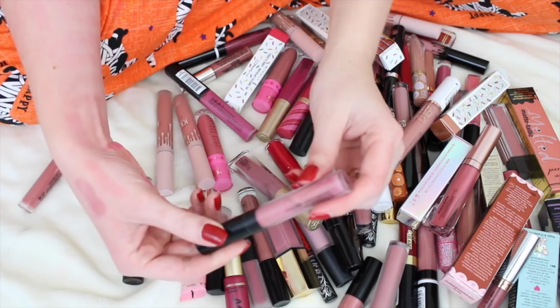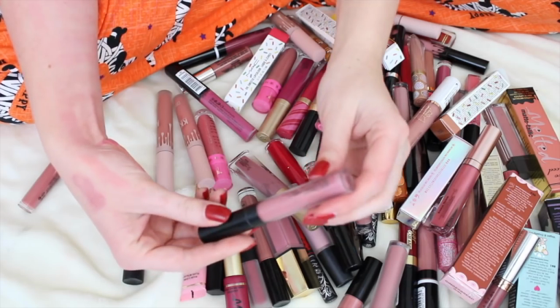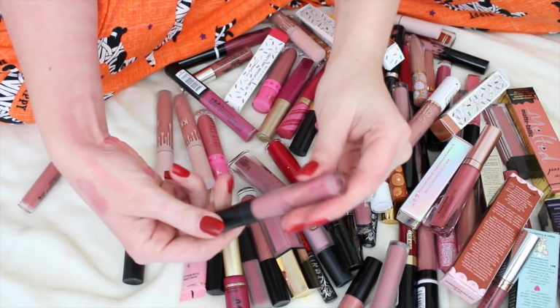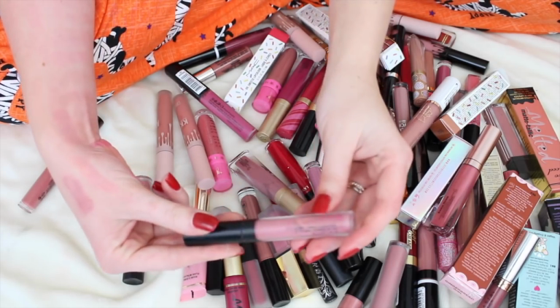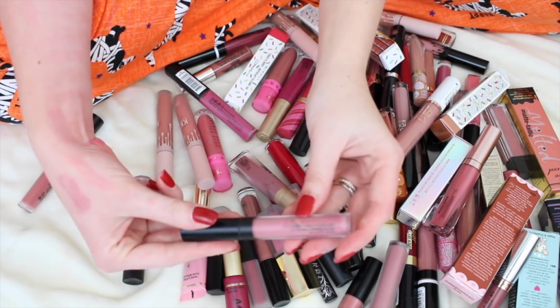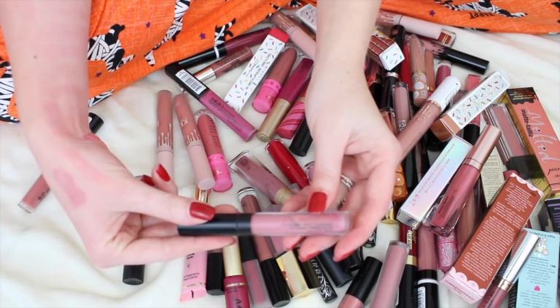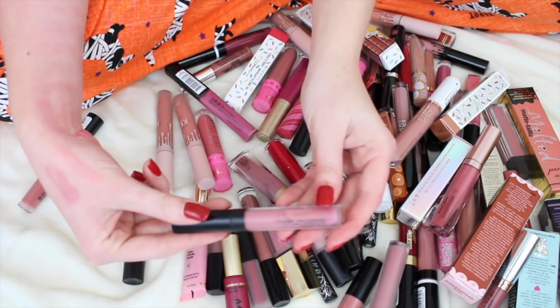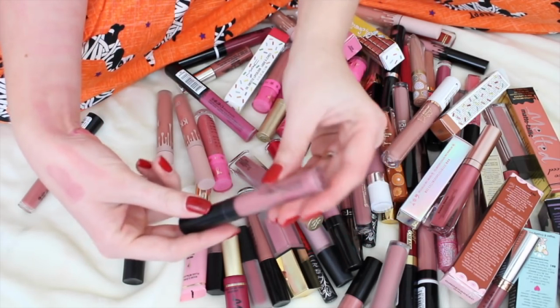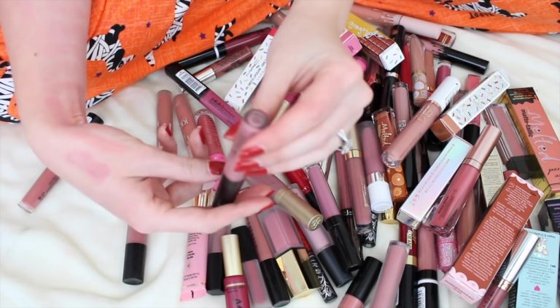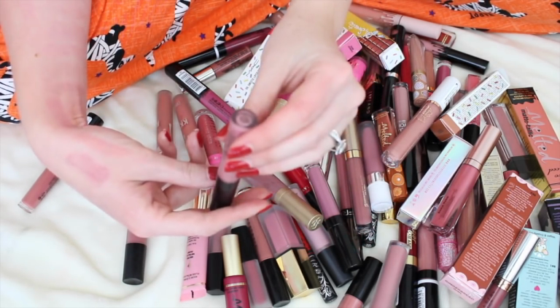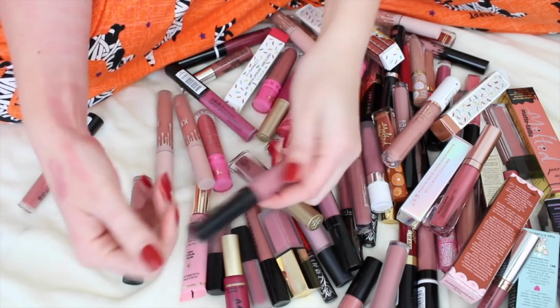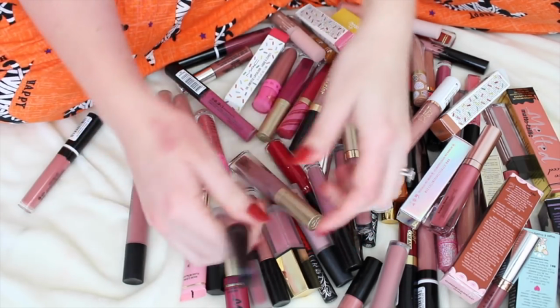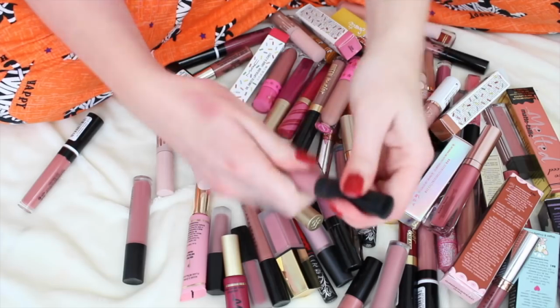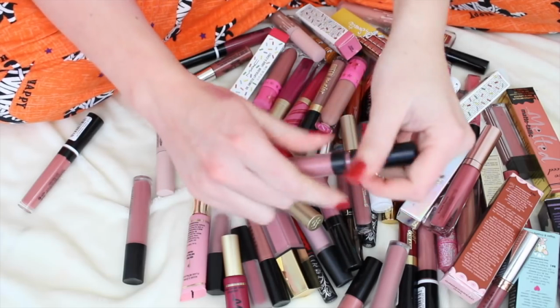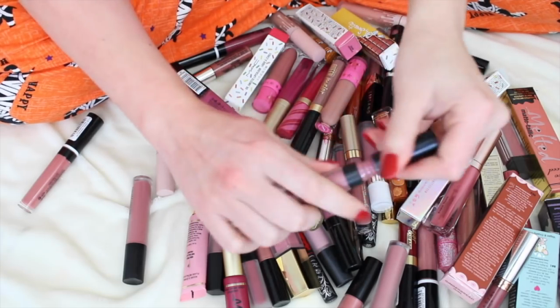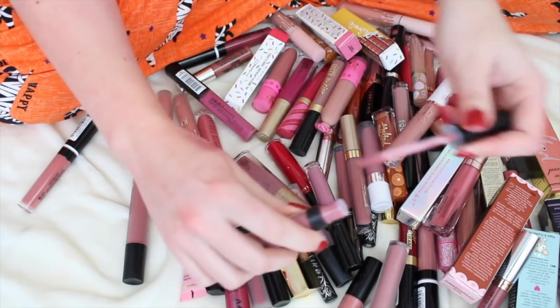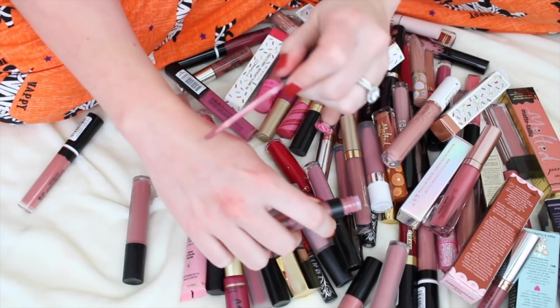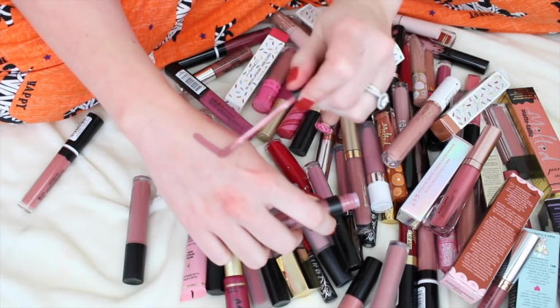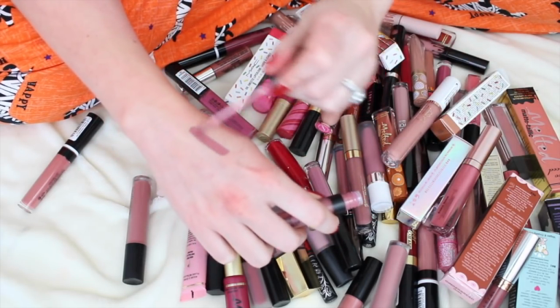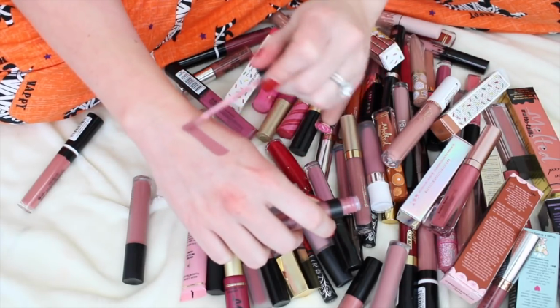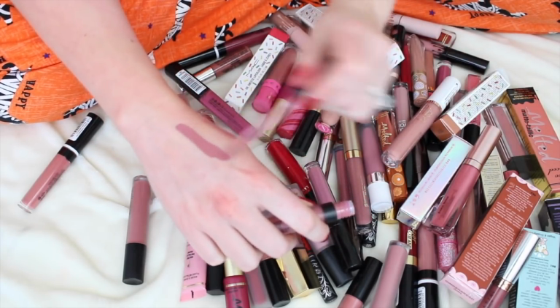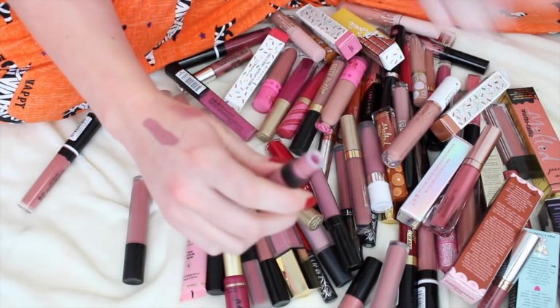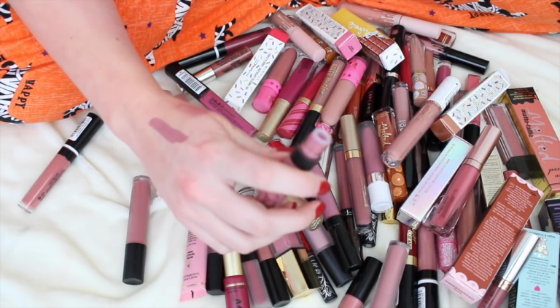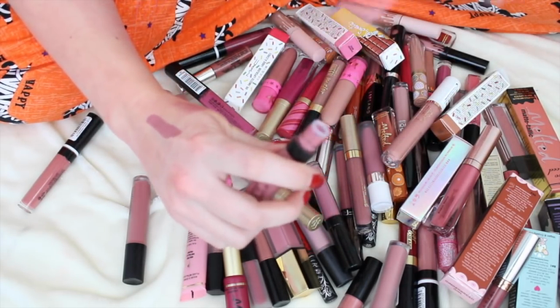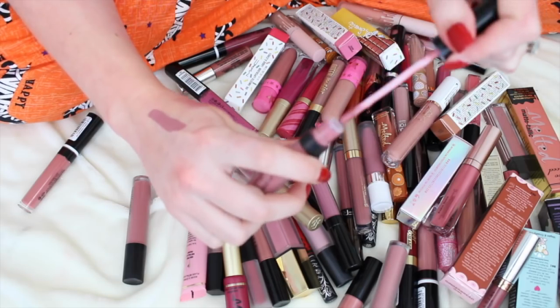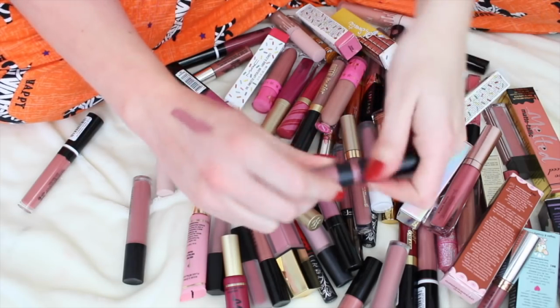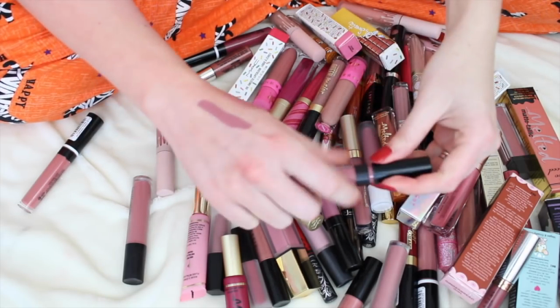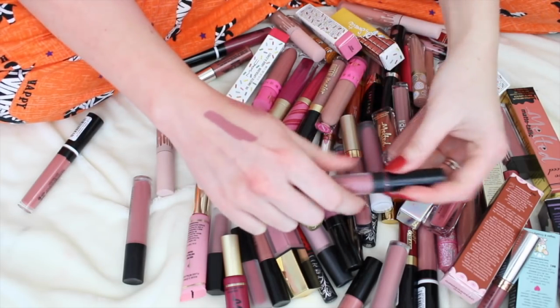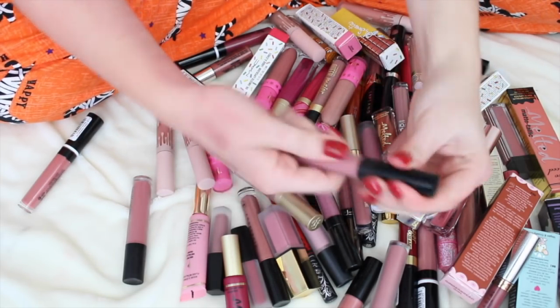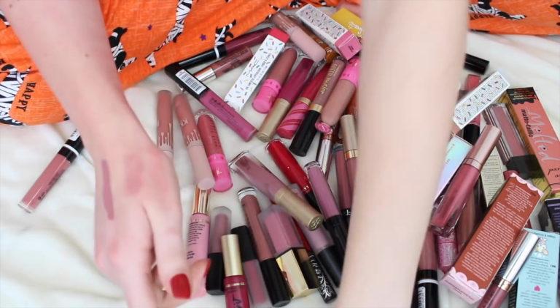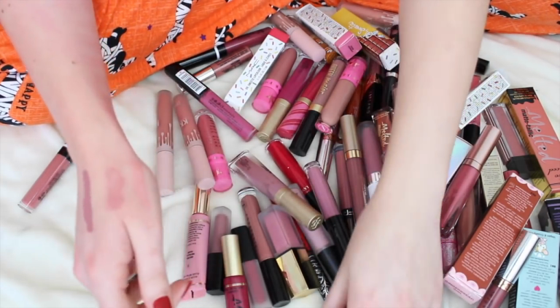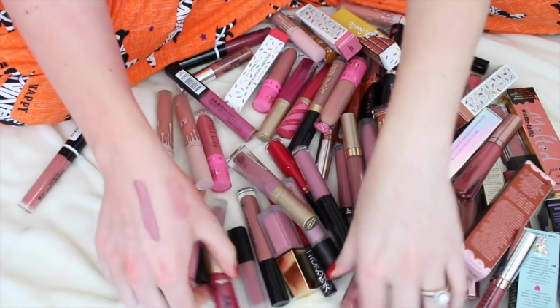ColourPop Ultra Matte — this one is separating in the tube. It's in the color Clueless. It's so pretty though. I might keep this one — maybe pile.